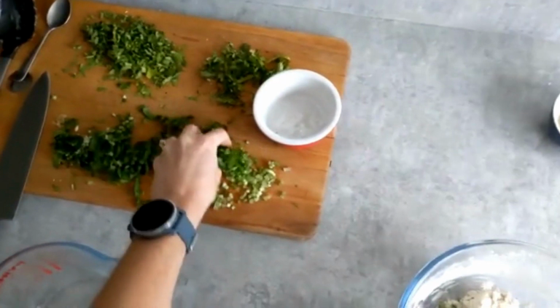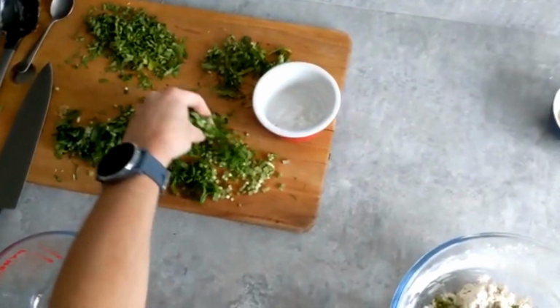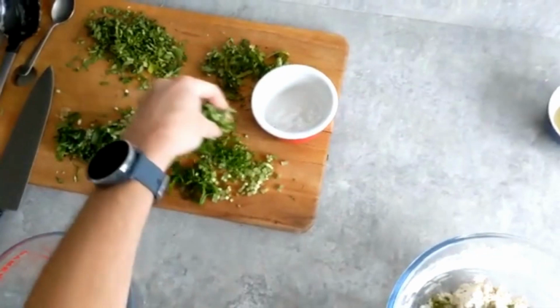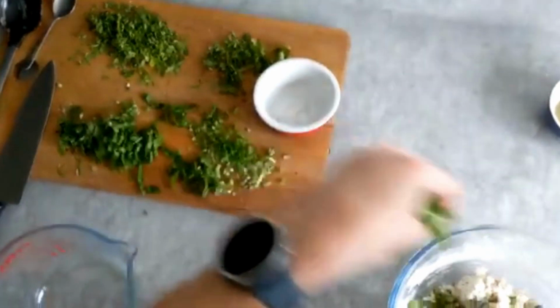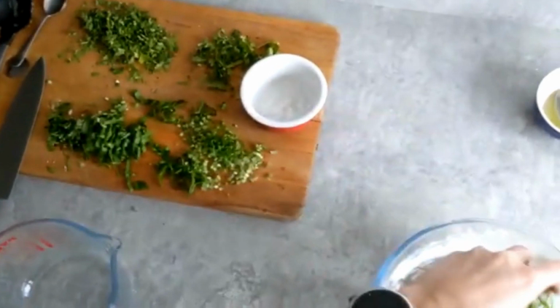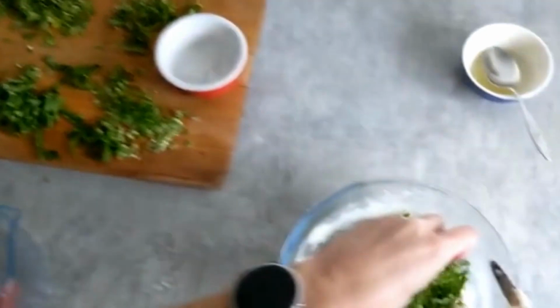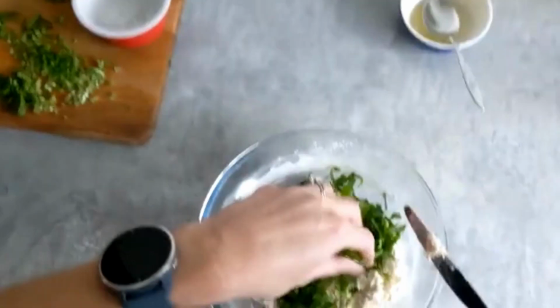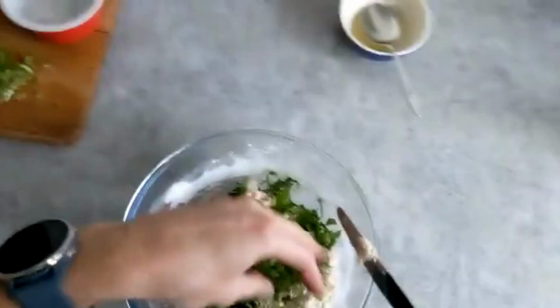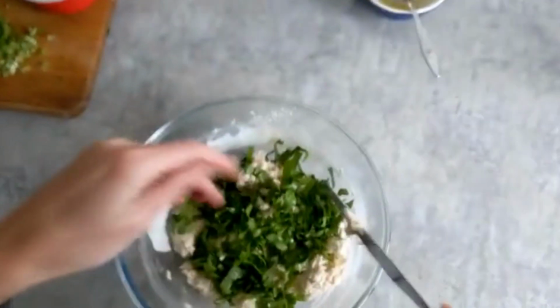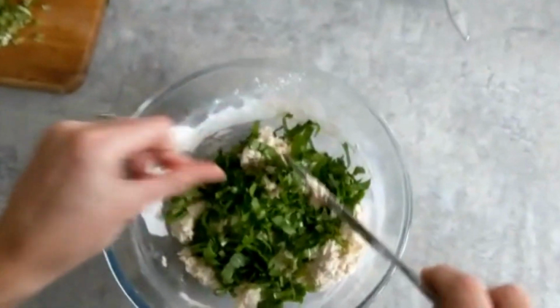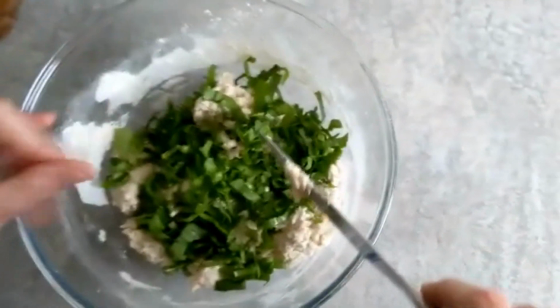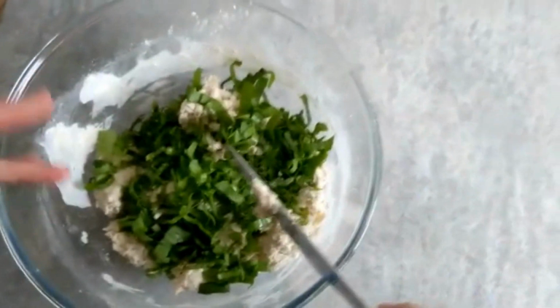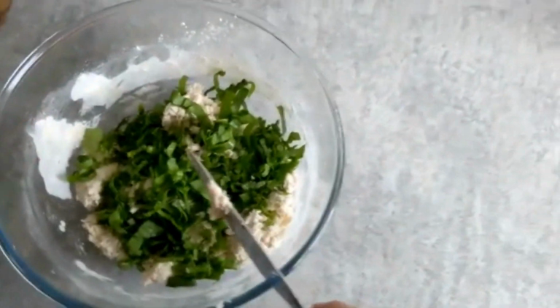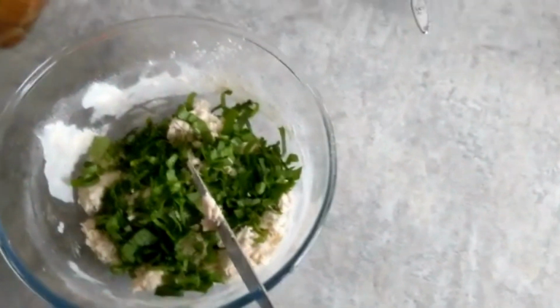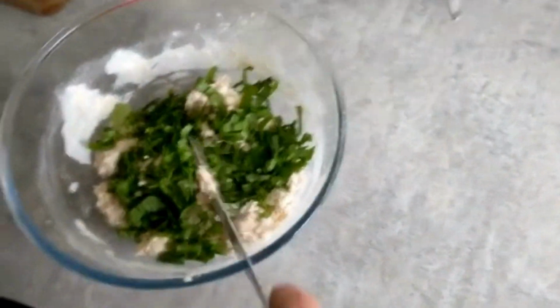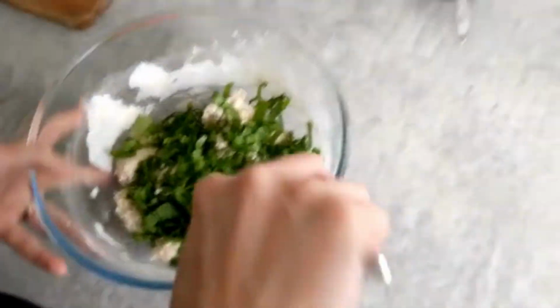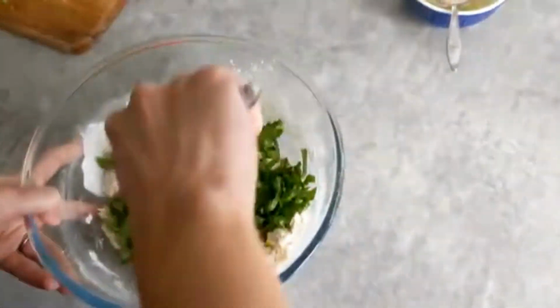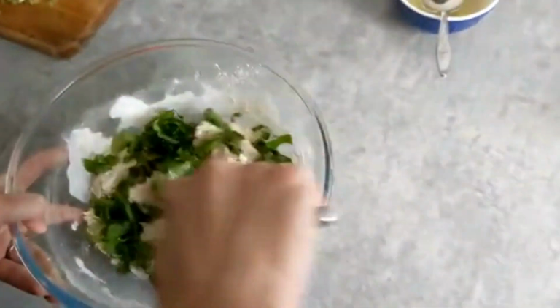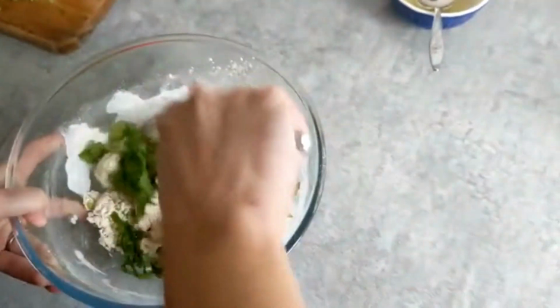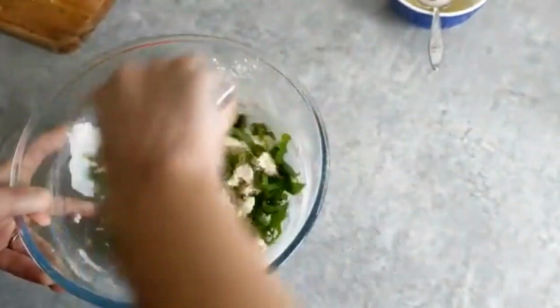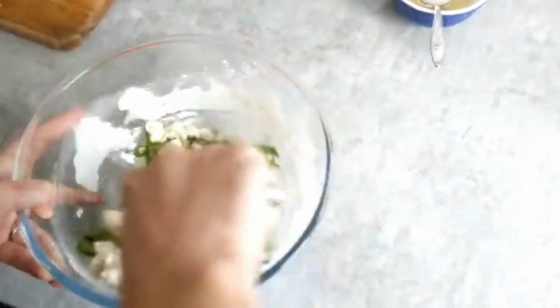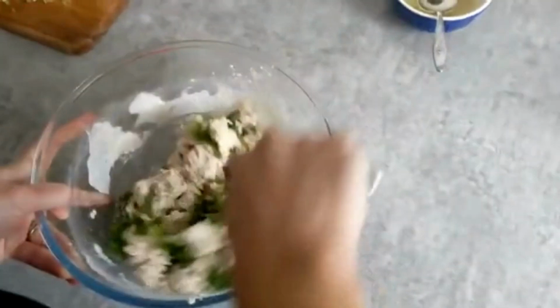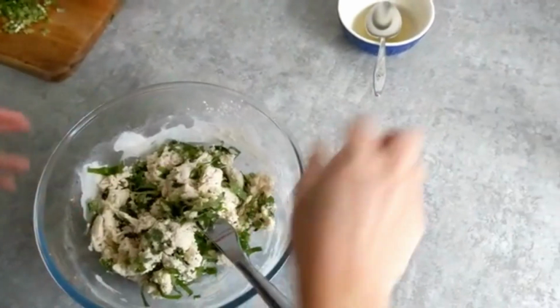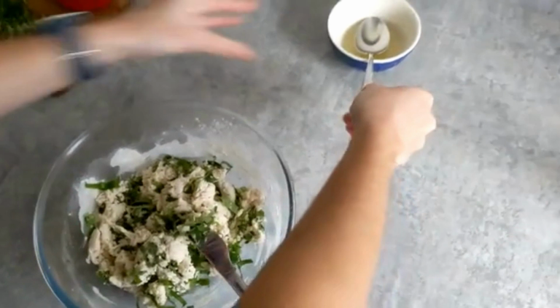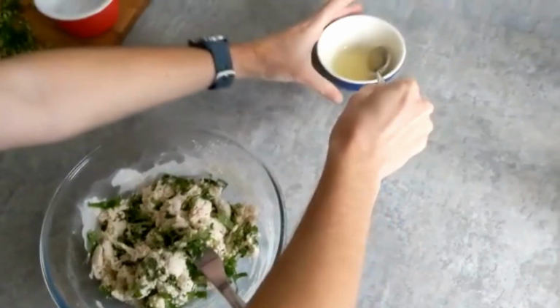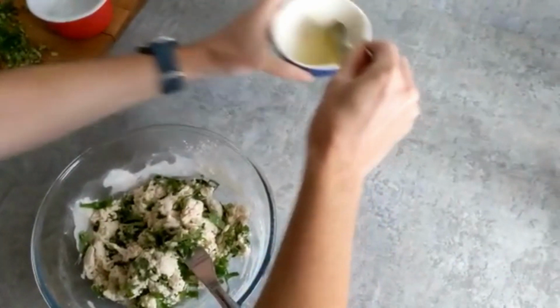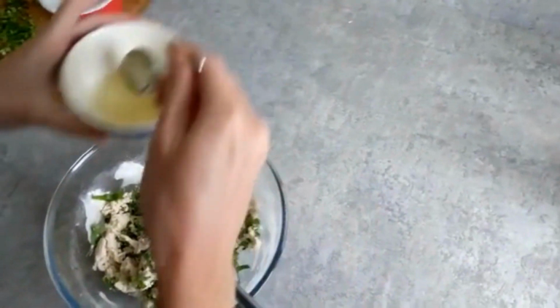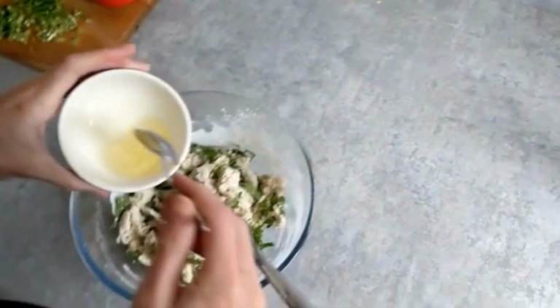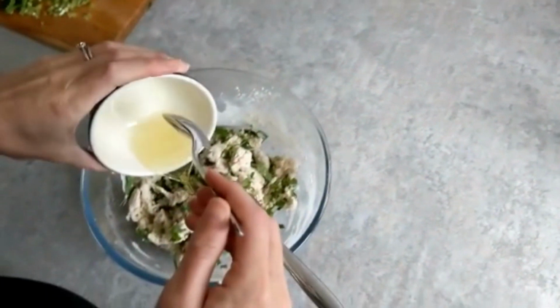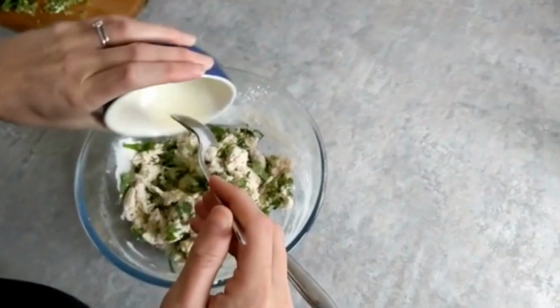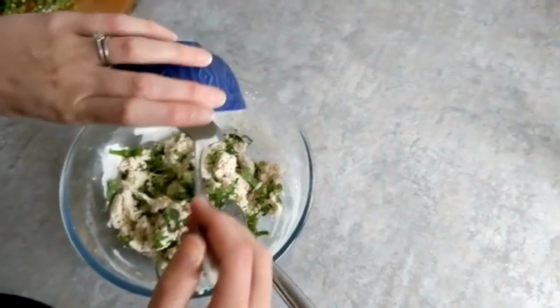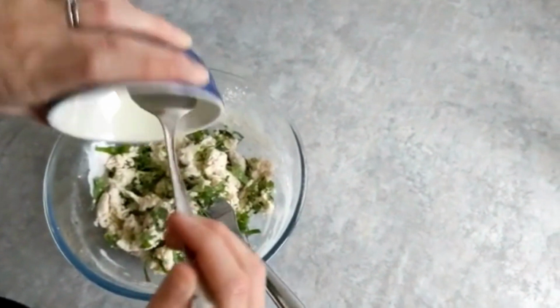We'll finely chop 20 wild garlic leaves and add them to the flour. Drizzle in a tablespoon of oil for a touch of richness, and now it's time to bring the dough together. We'll mix everything until it forms a soft dough.